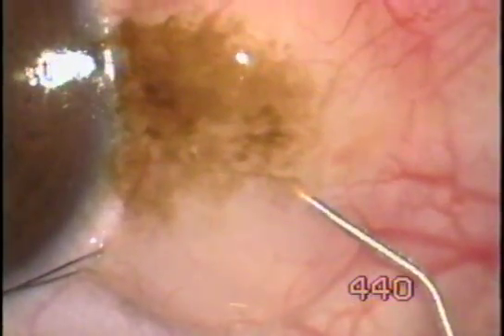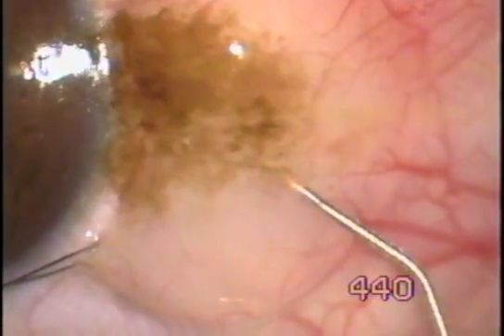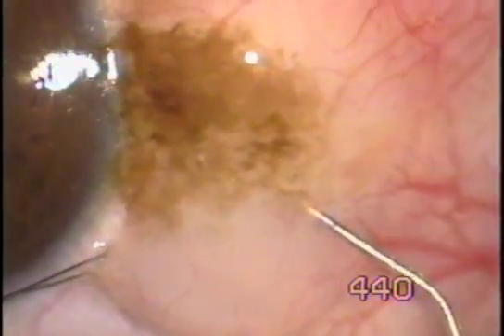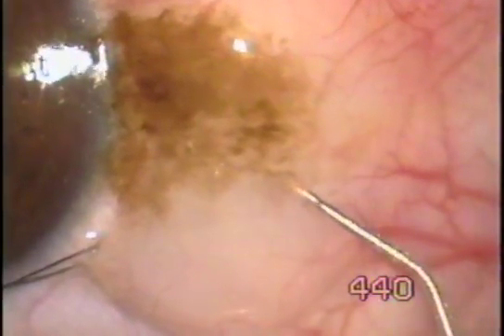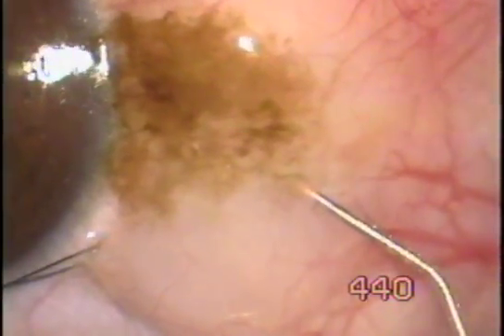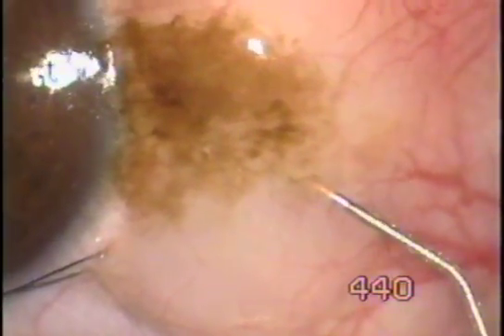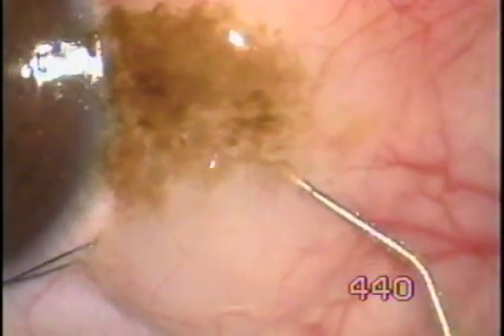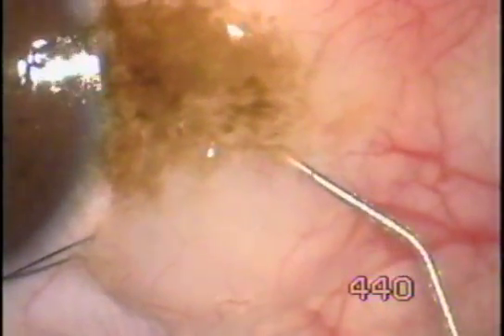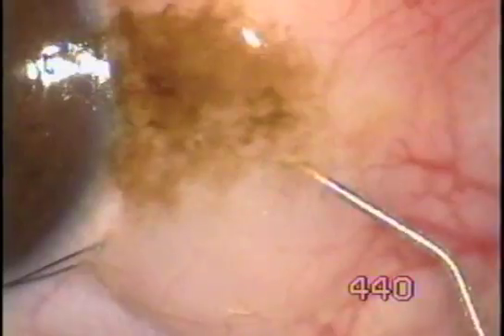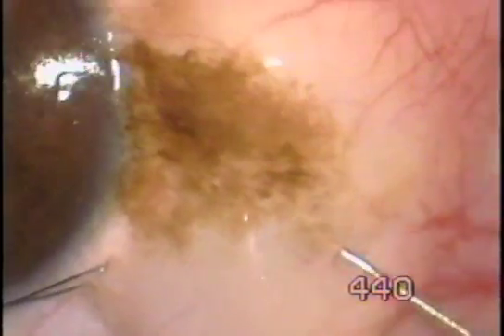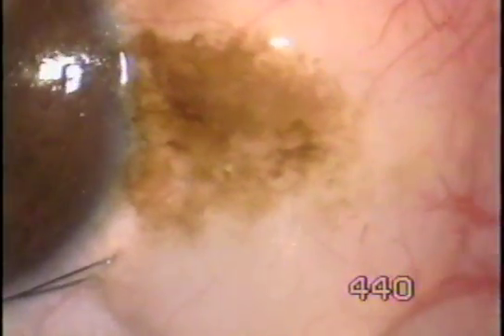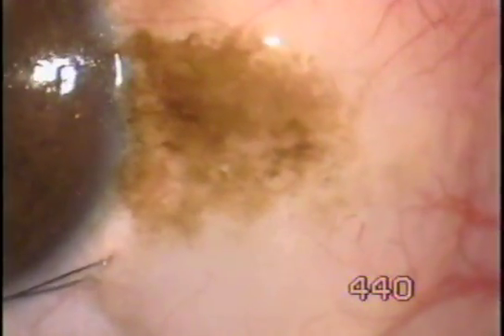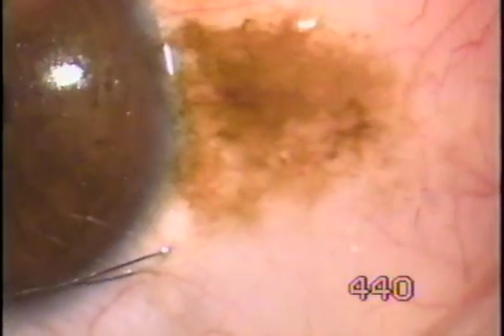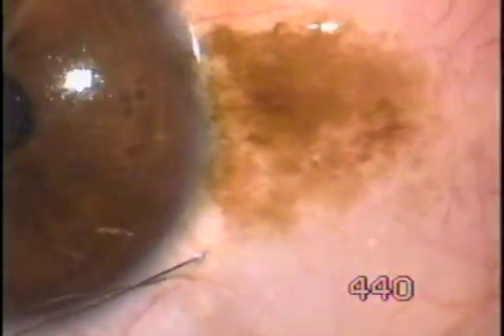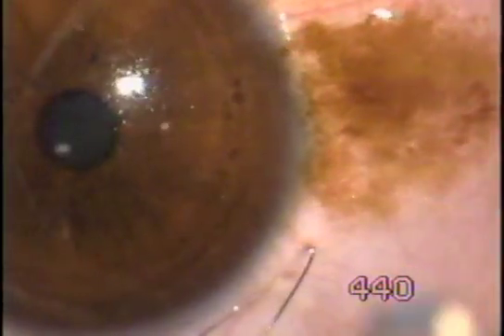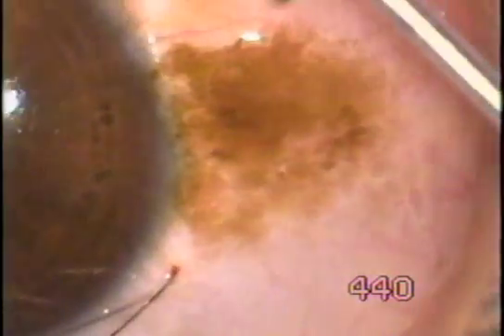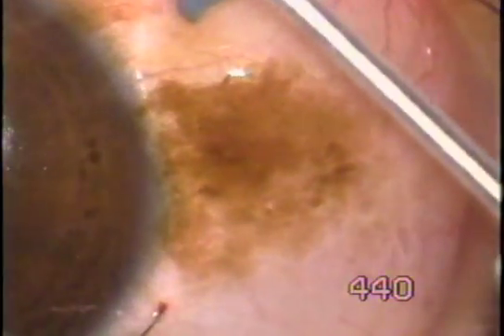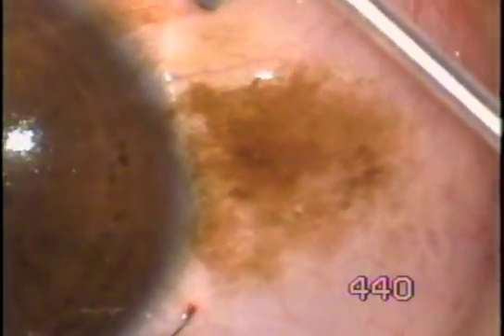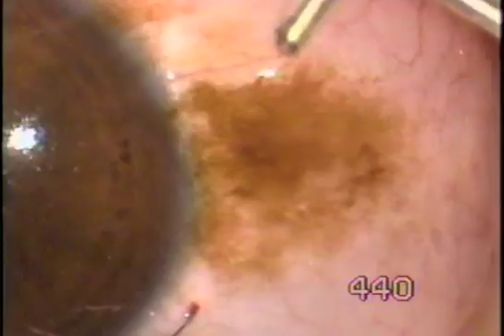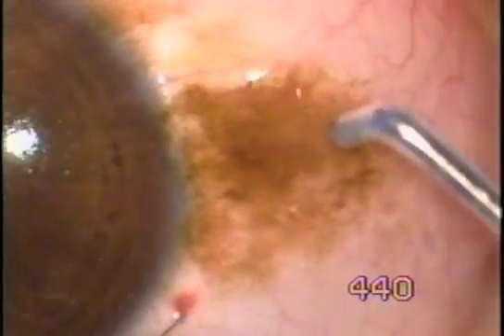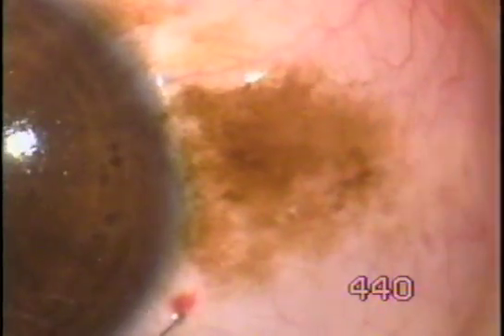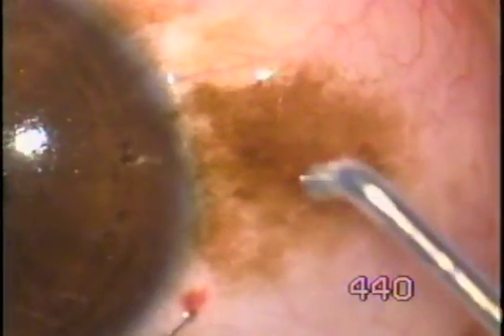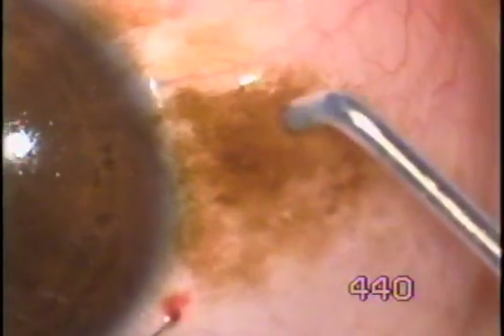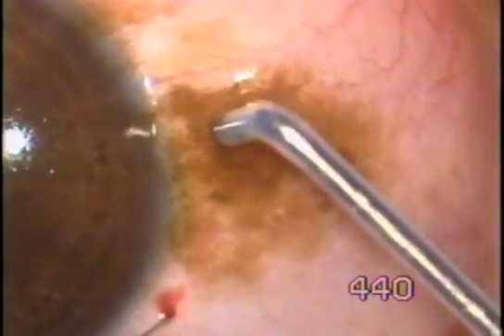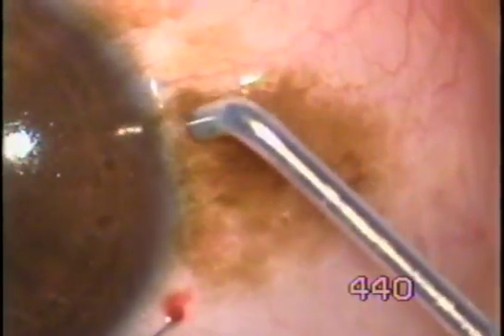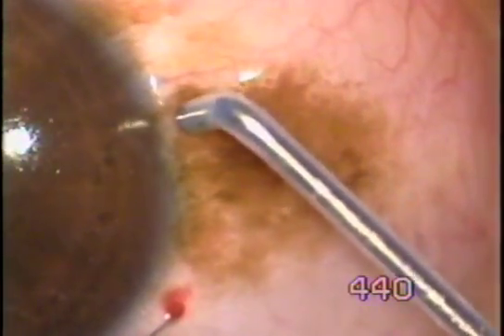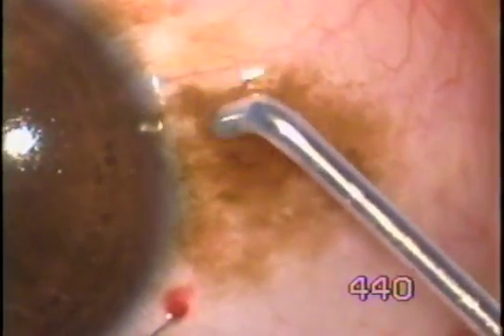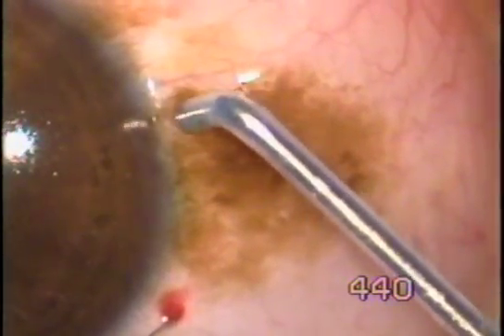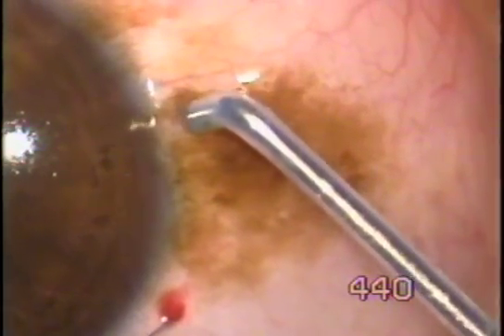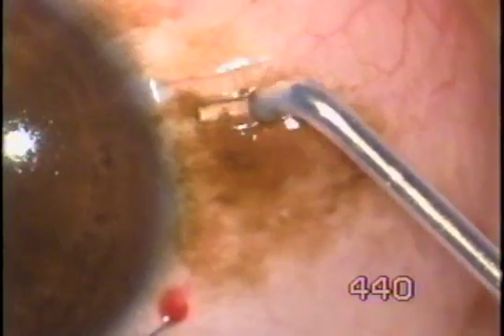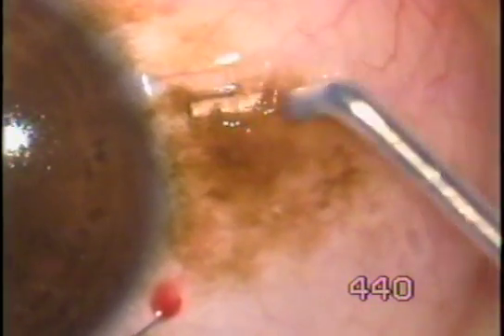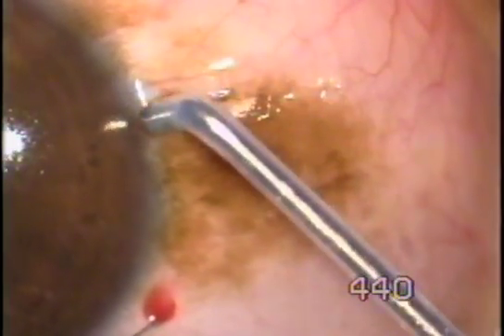The conjunctiva gets ballooned. Then we take a 600 micron fugoblade tip and apply the minimum energy.